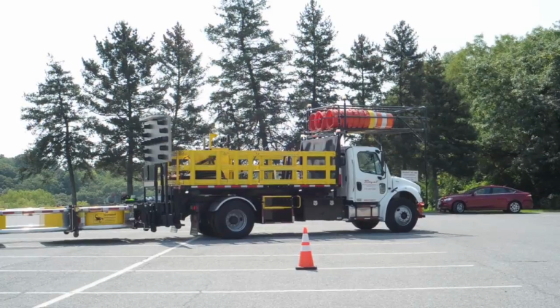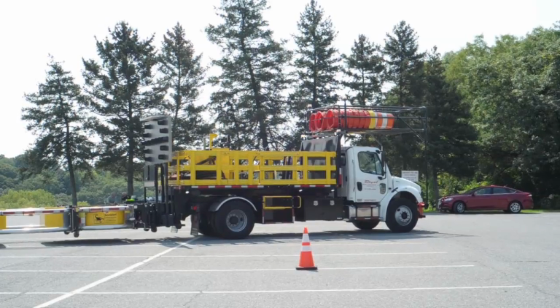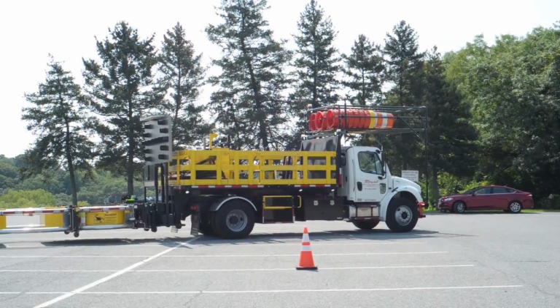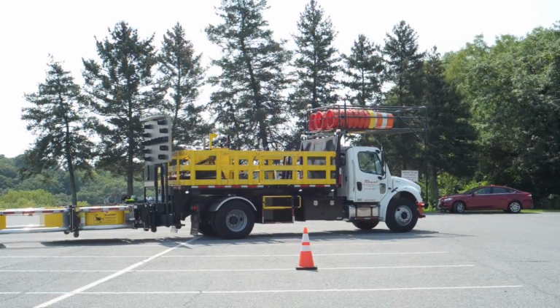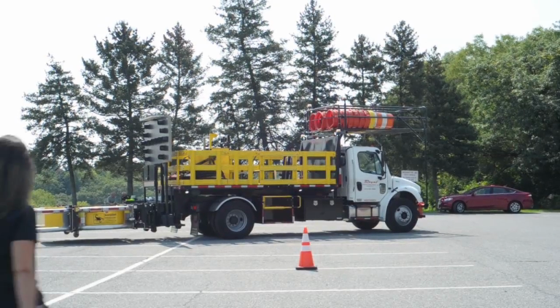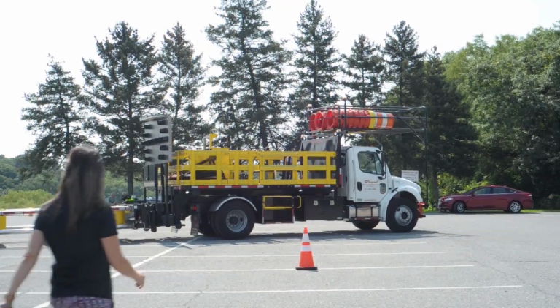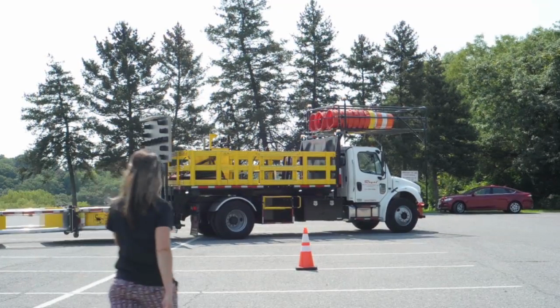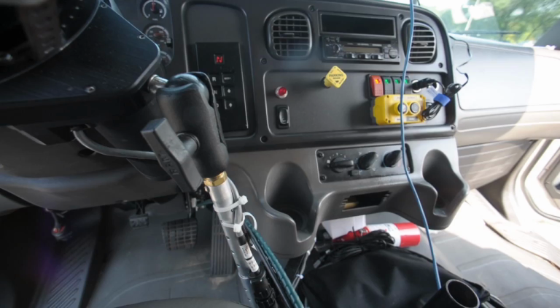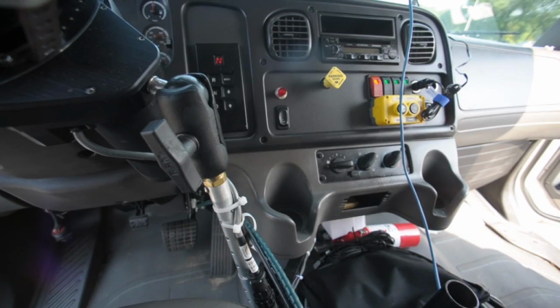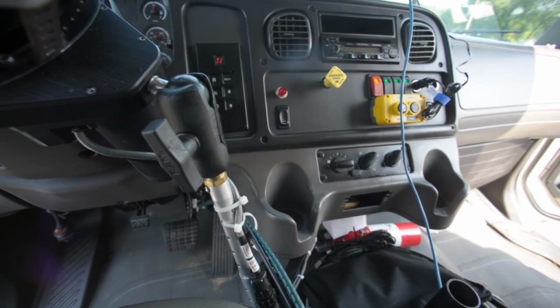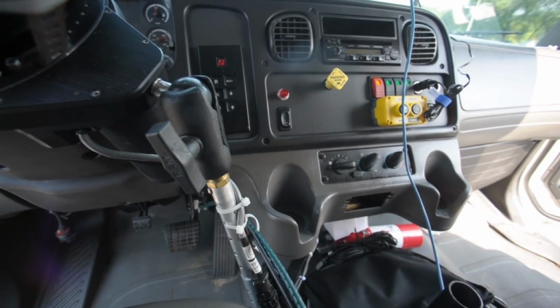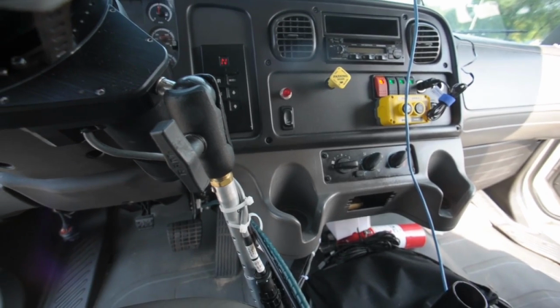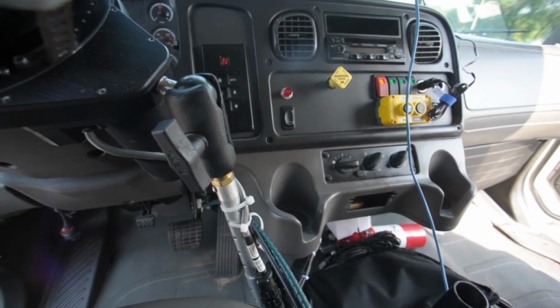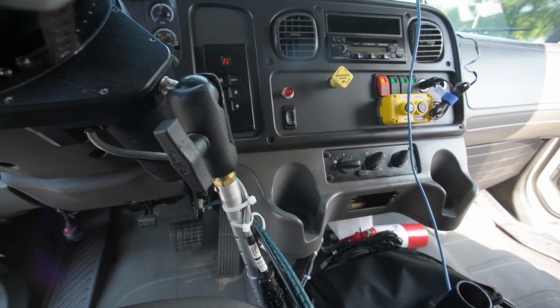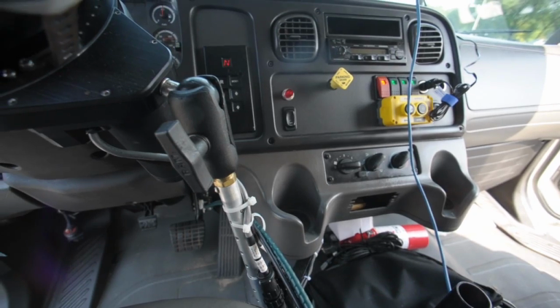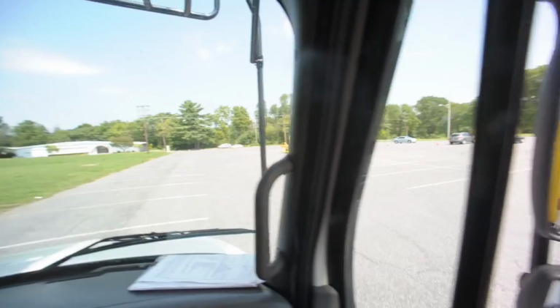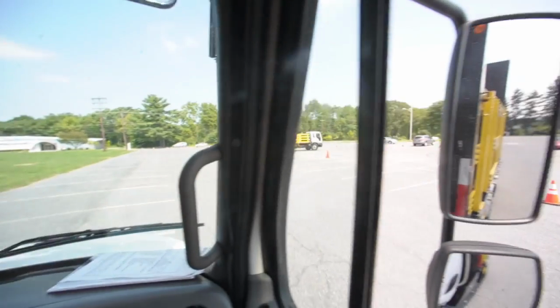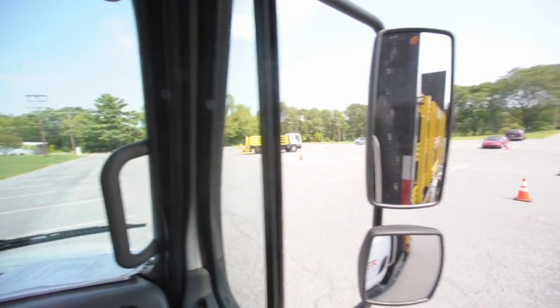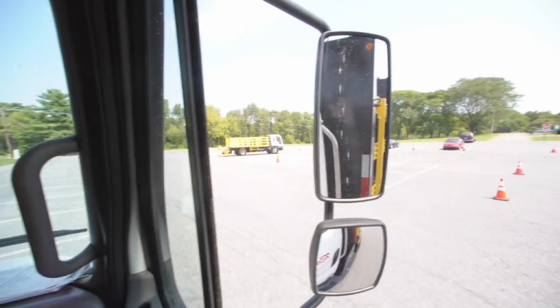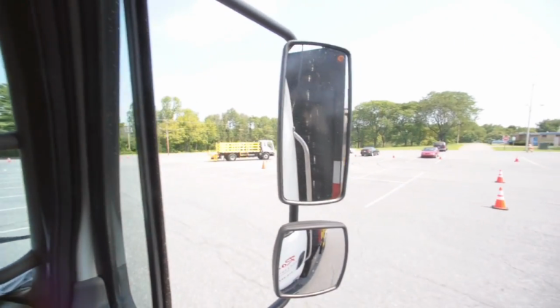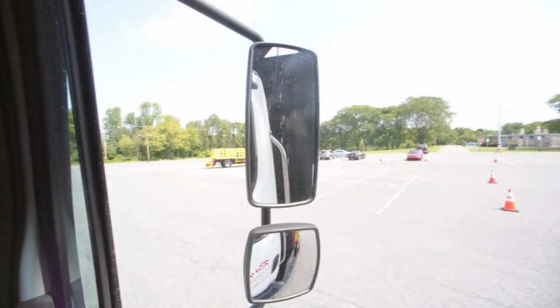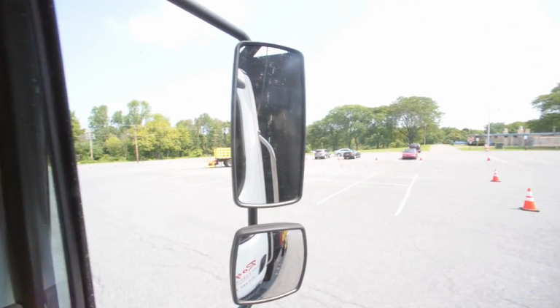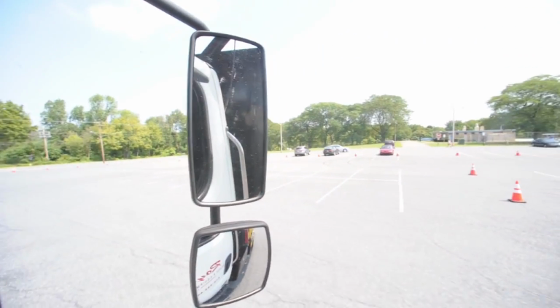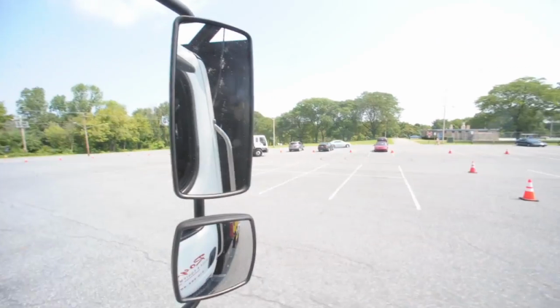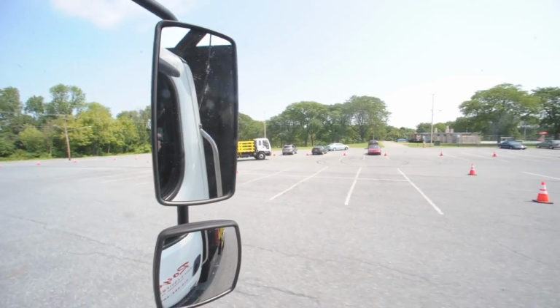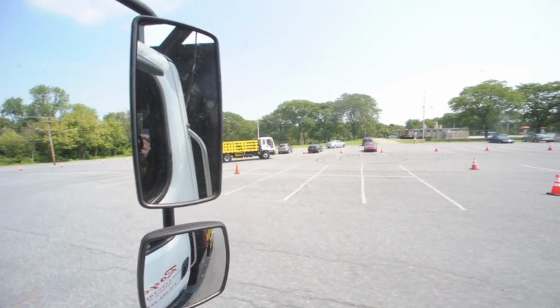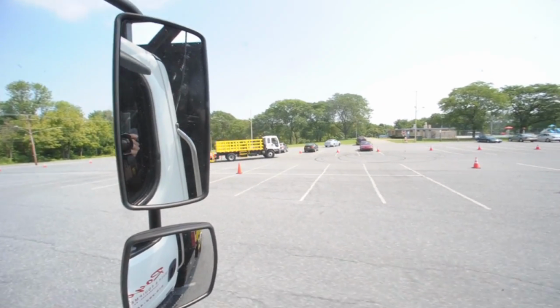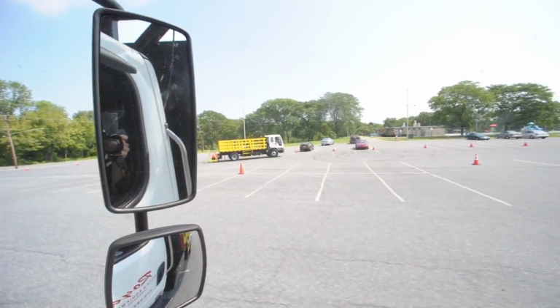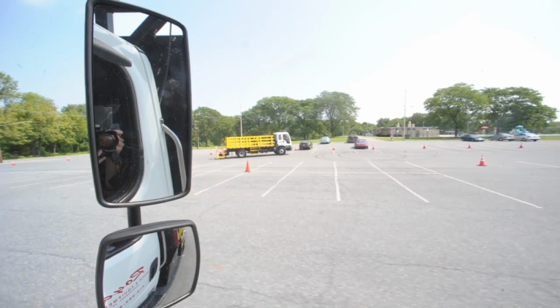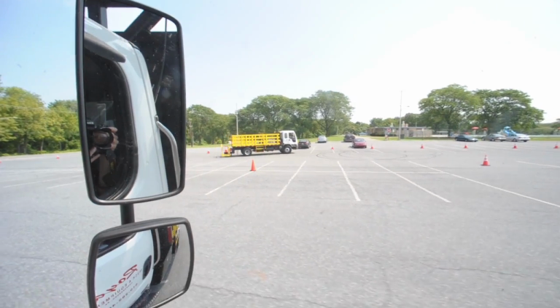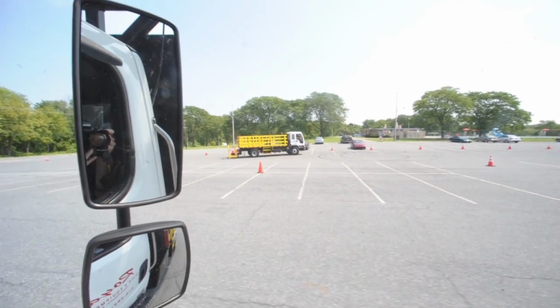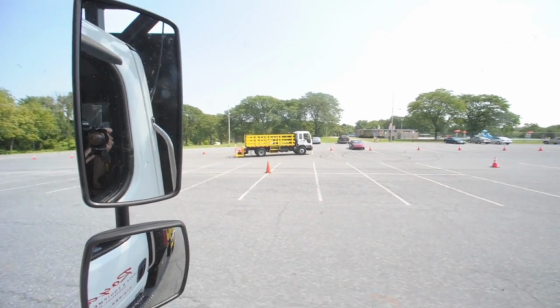The technology we are offering now in these TMA trucks is actually going to remove the driver, who is highly at risk sitting in that truck literally waiting to be struck.